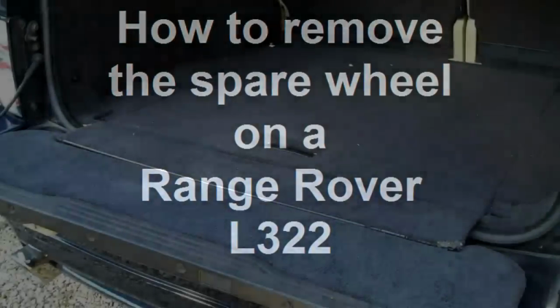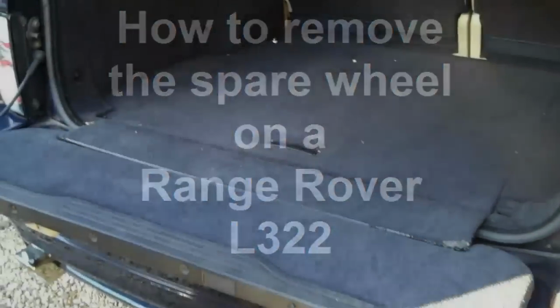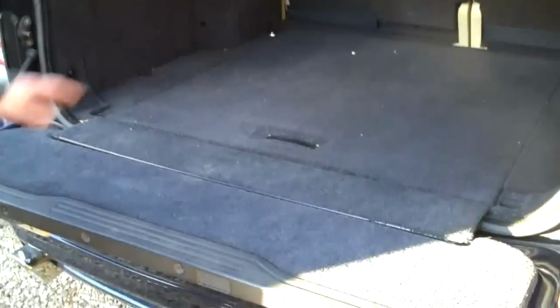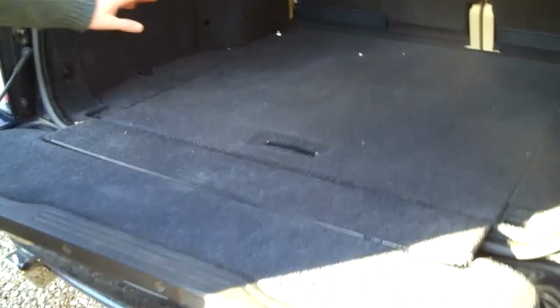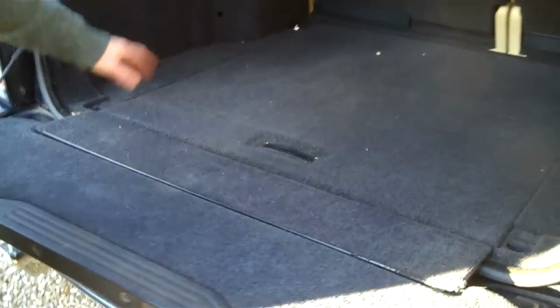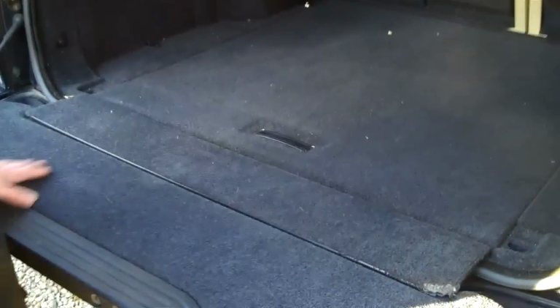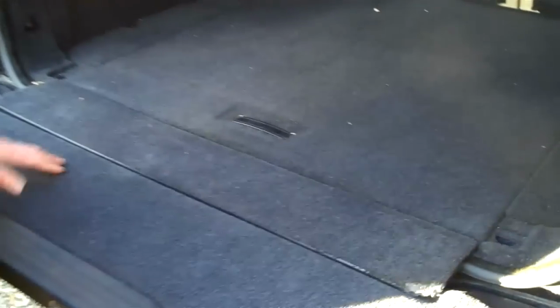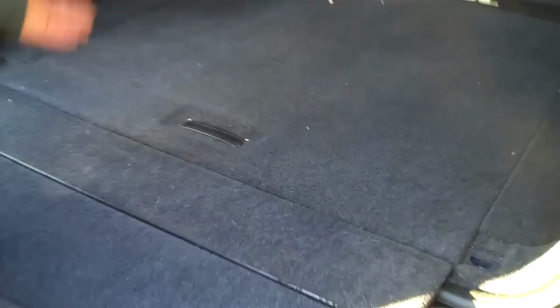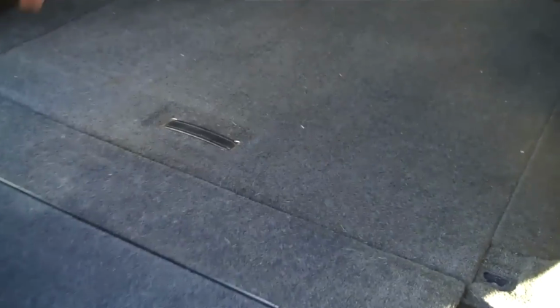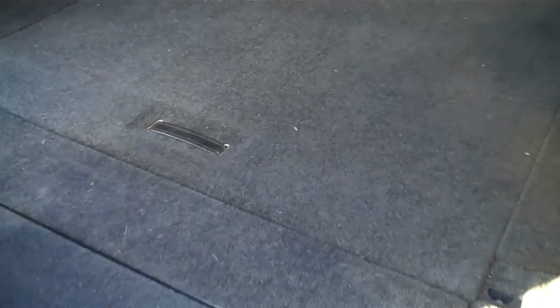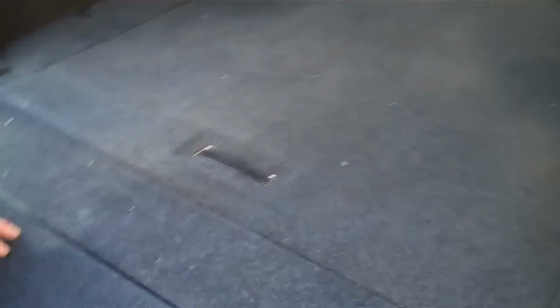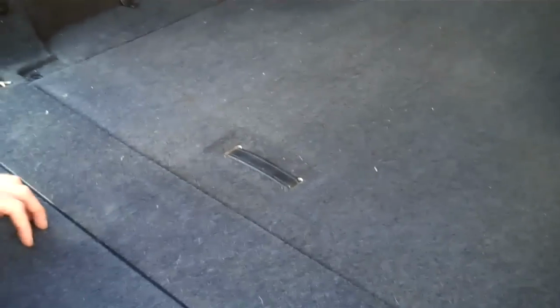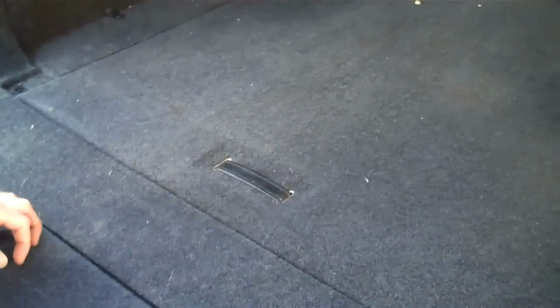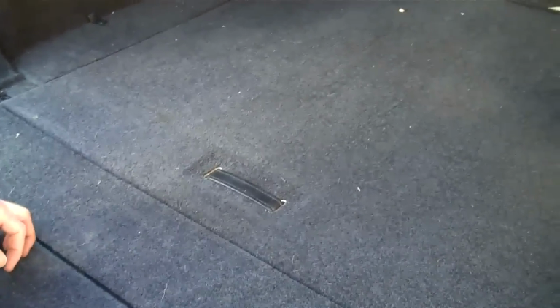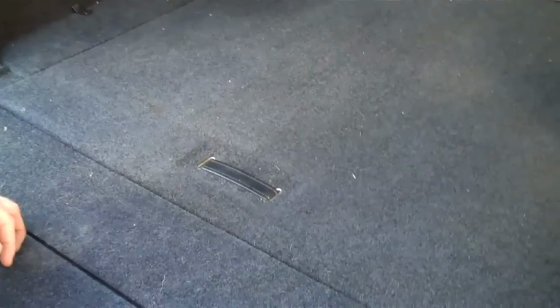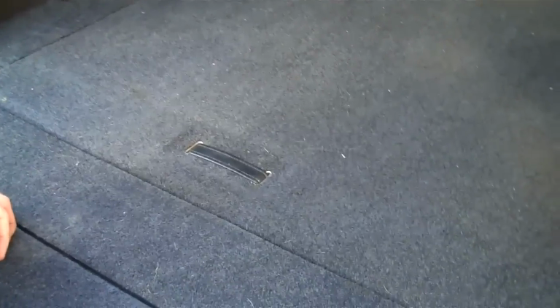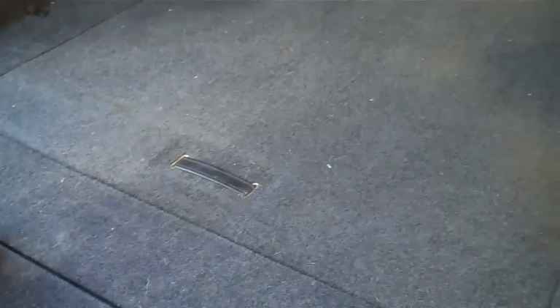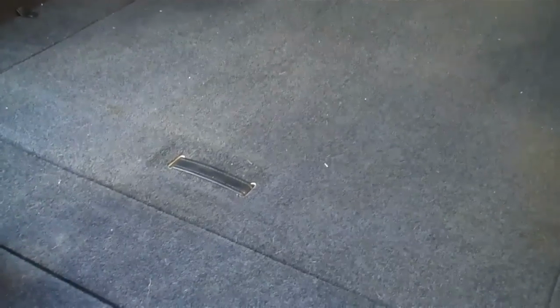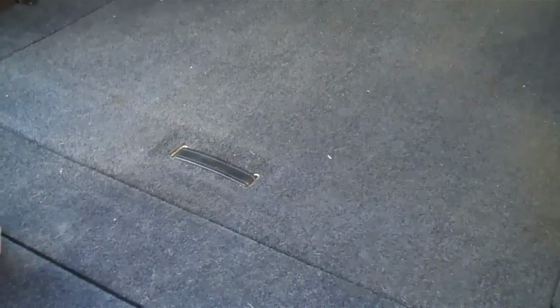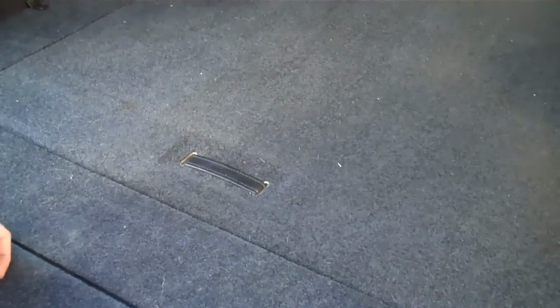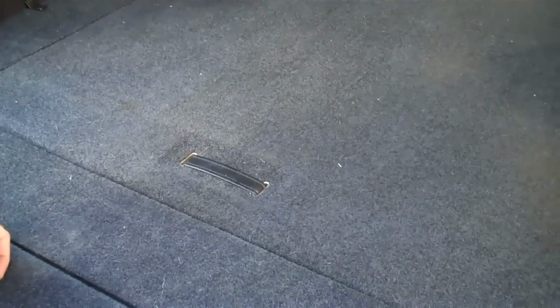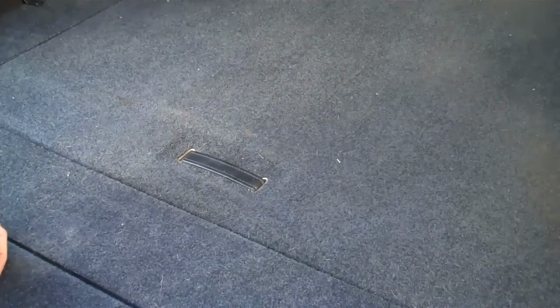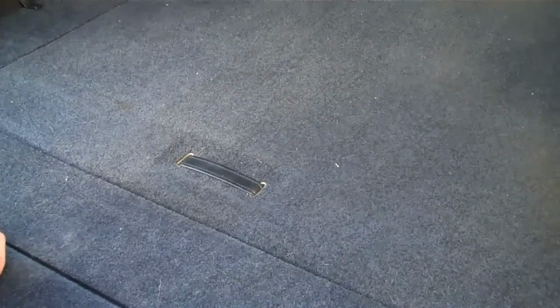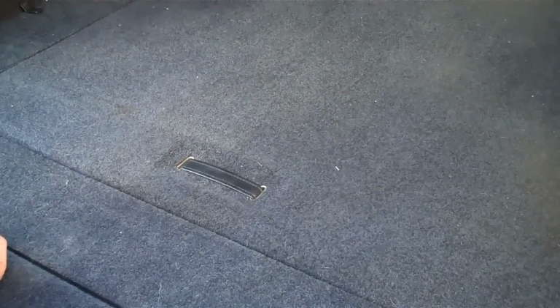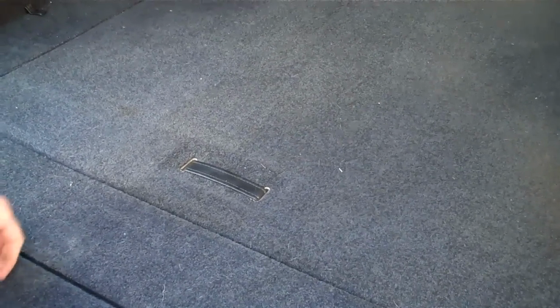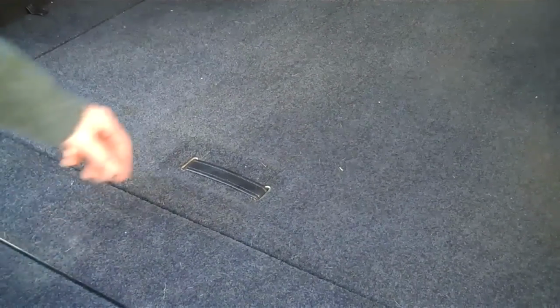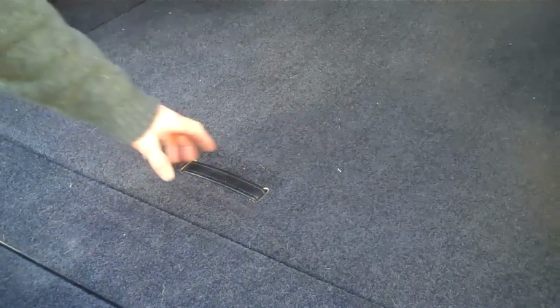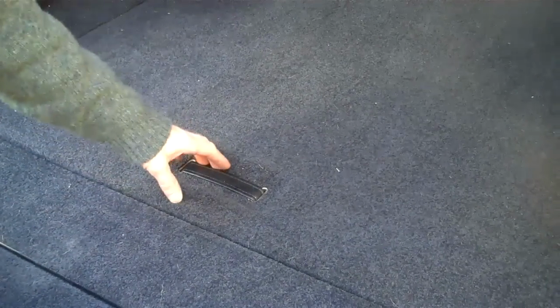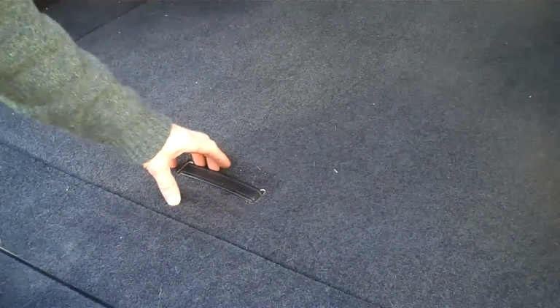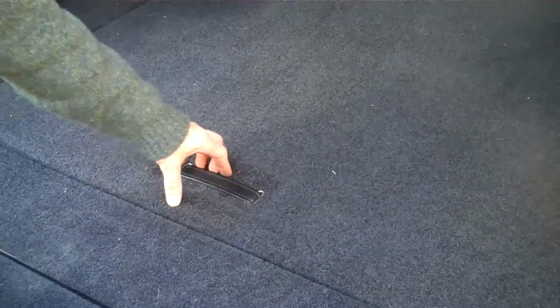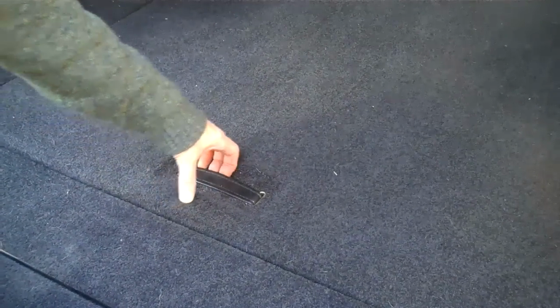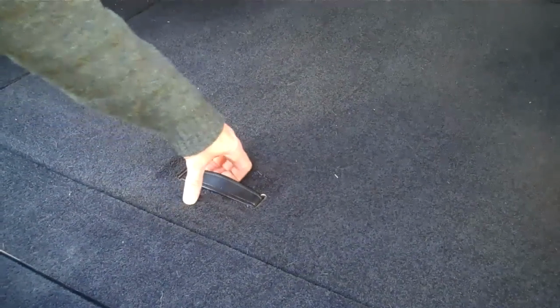Okay, this is how to change or get the spare wheel out of the boot on the Range Rover L322. I struggled with this first time, so I thought I'd do a video to show you how to do this.